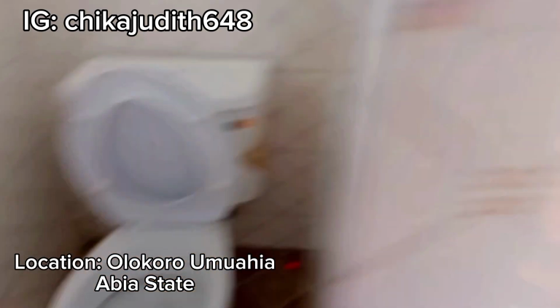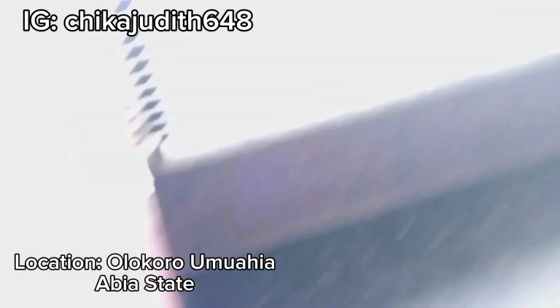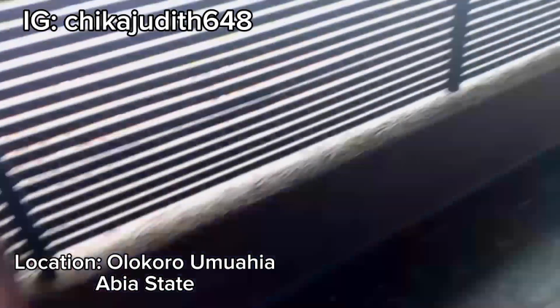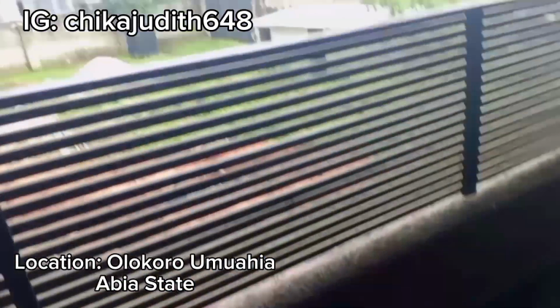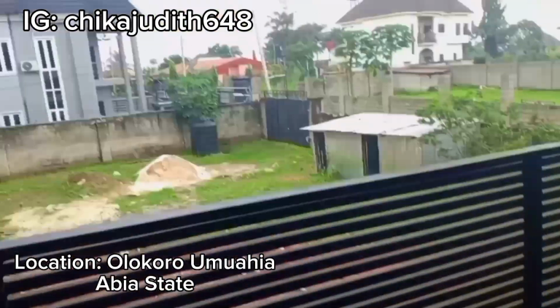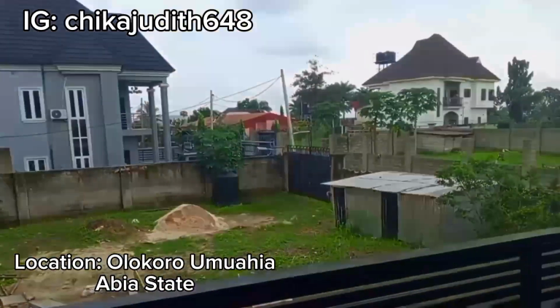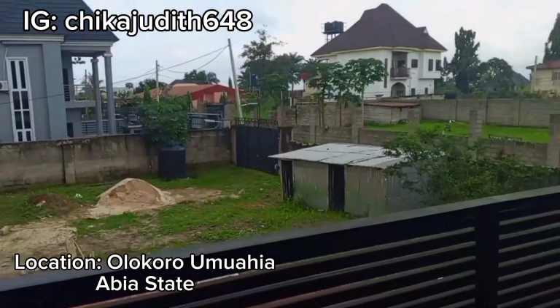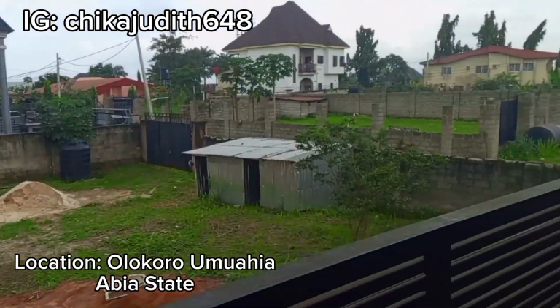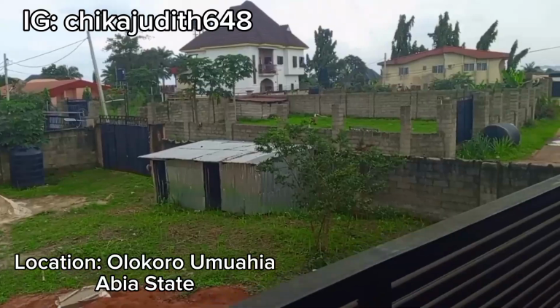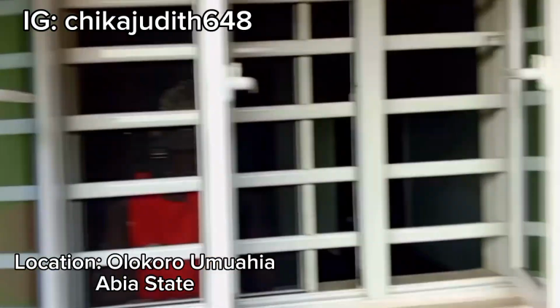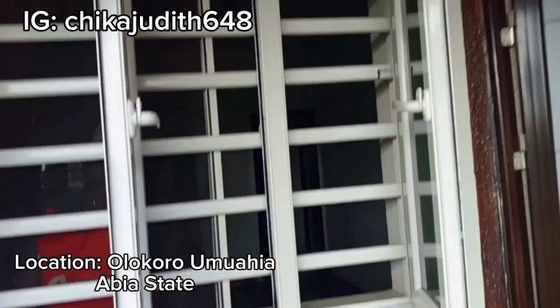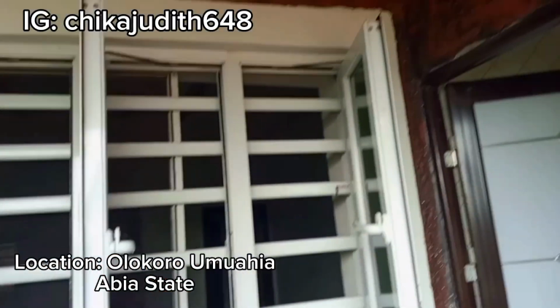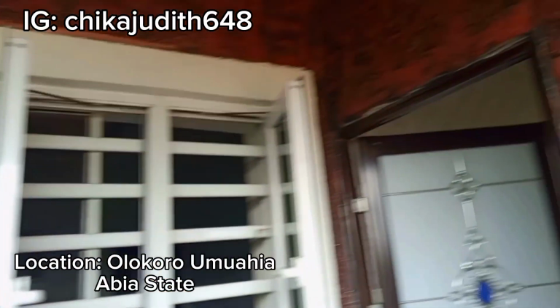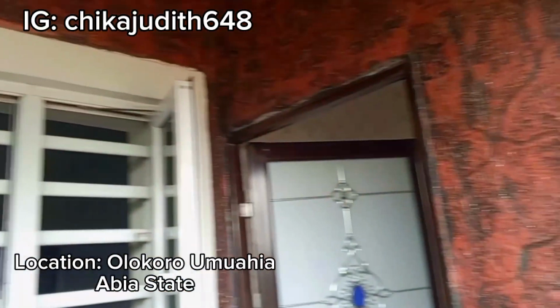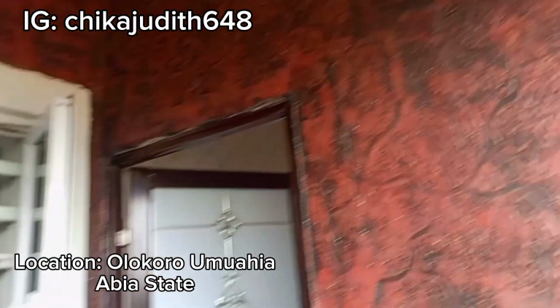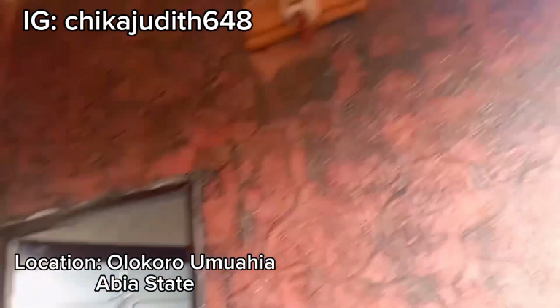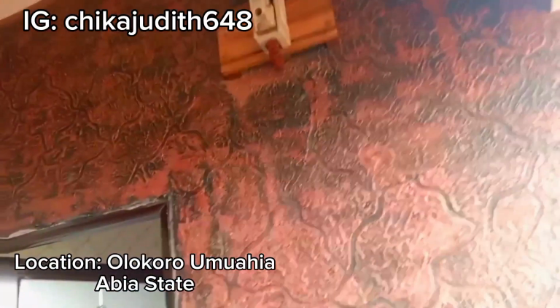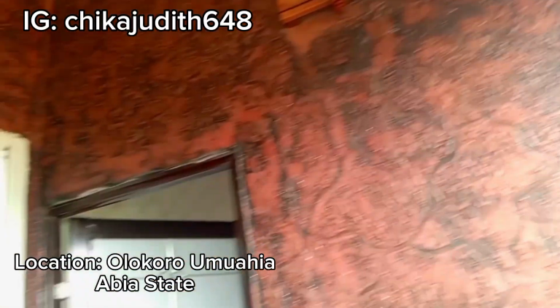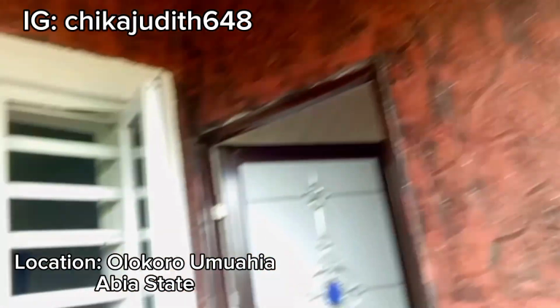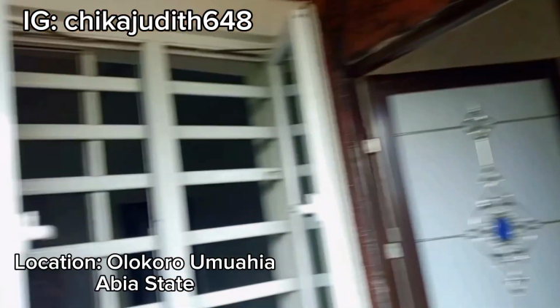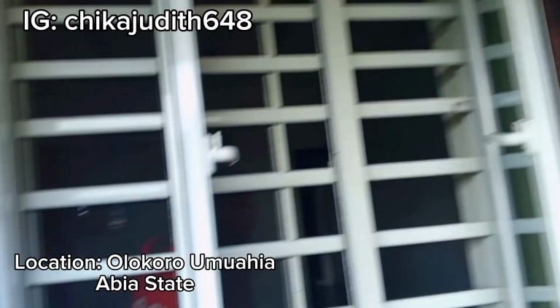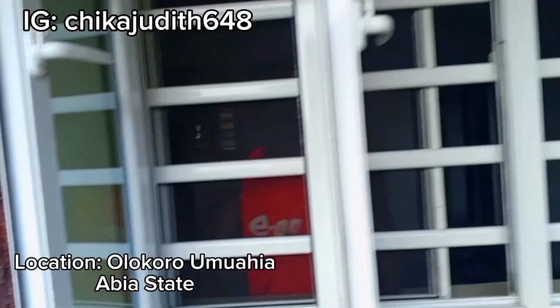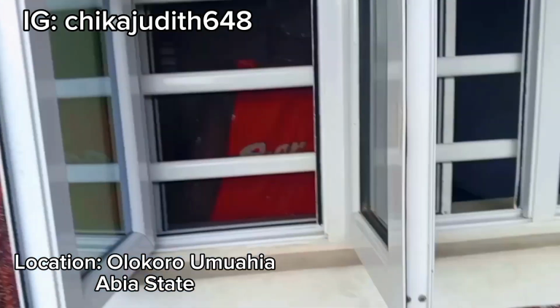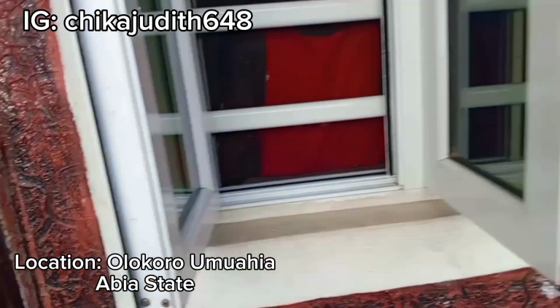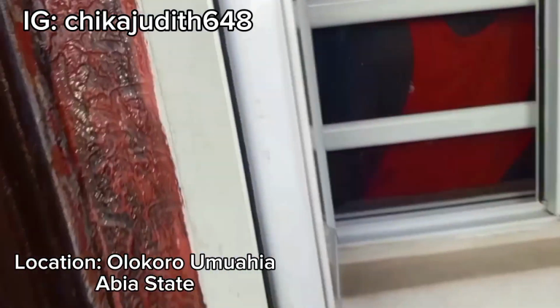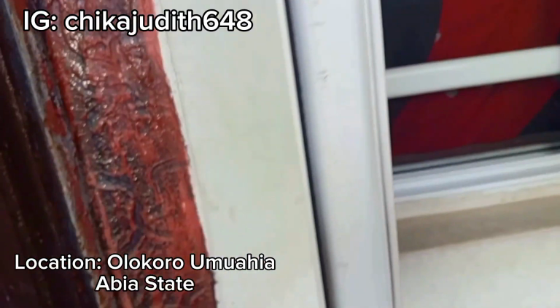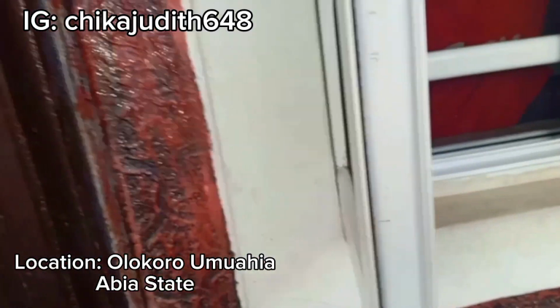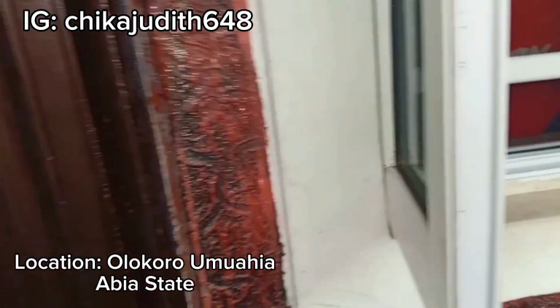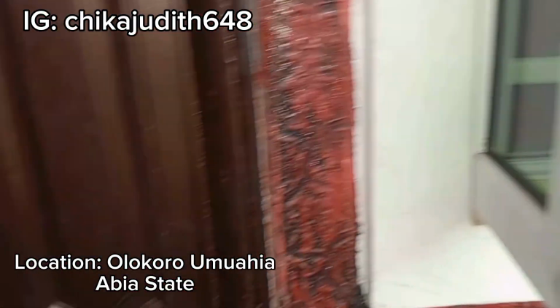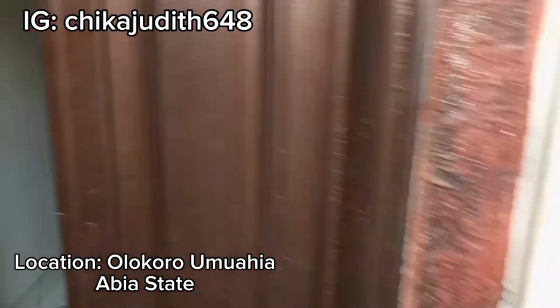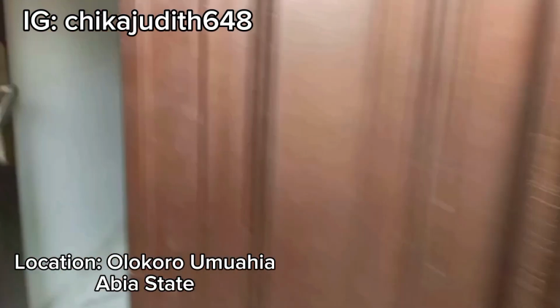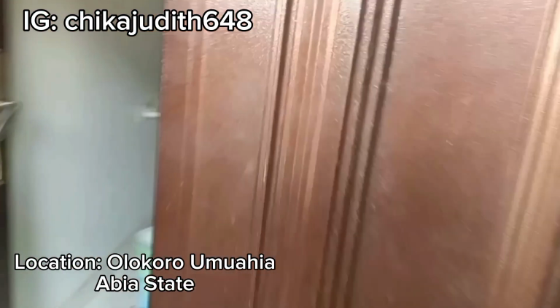This is the visitor's toilet — this is what the visitor's toilet looks like. And this is the balcony, and this is the outside view from the balcony. This is the overall view of the balcony.